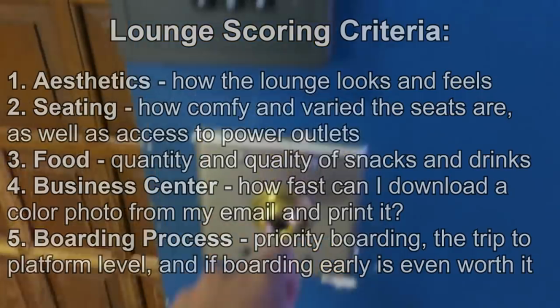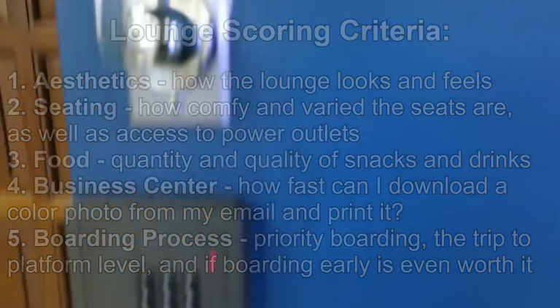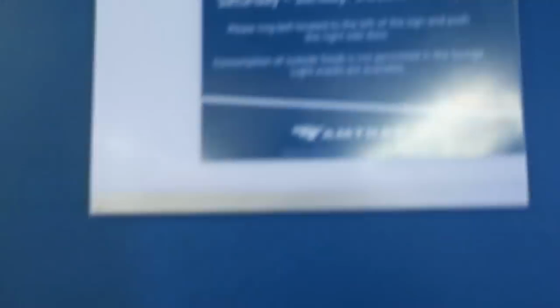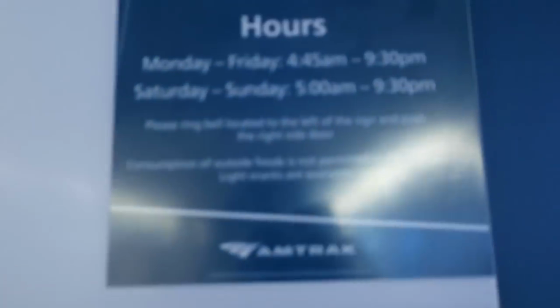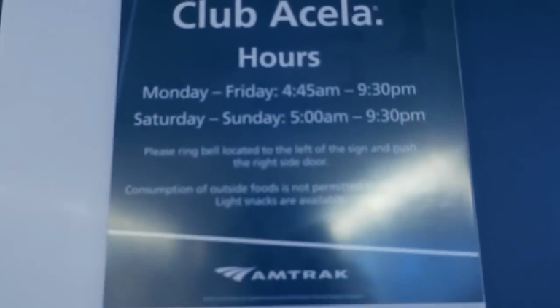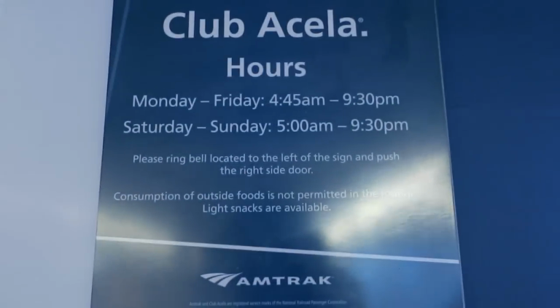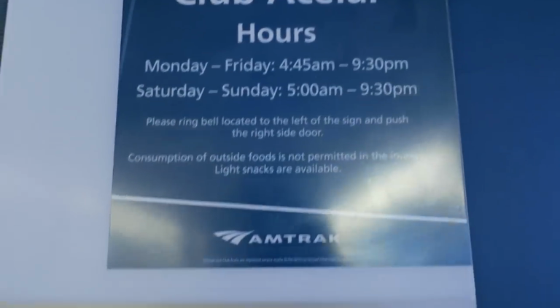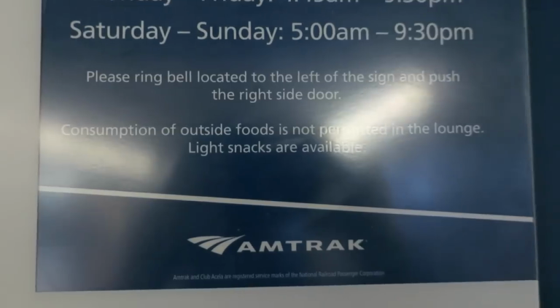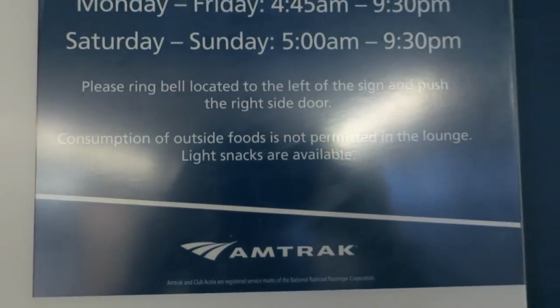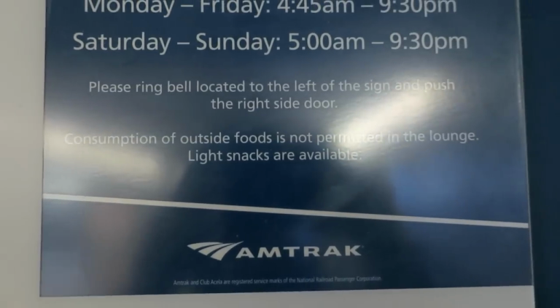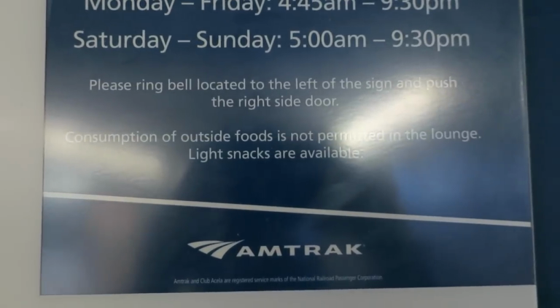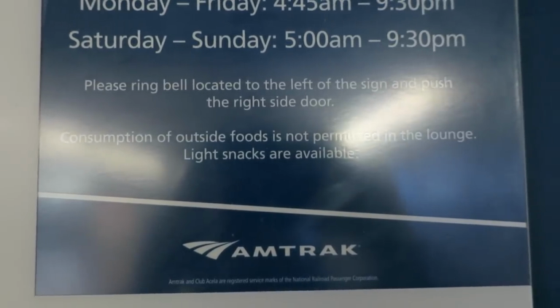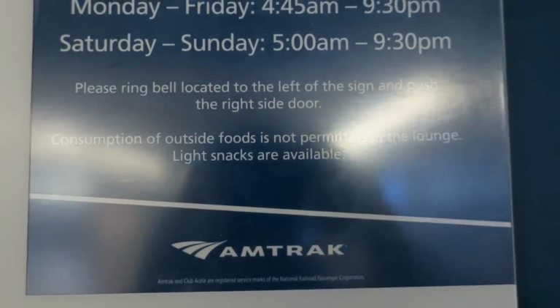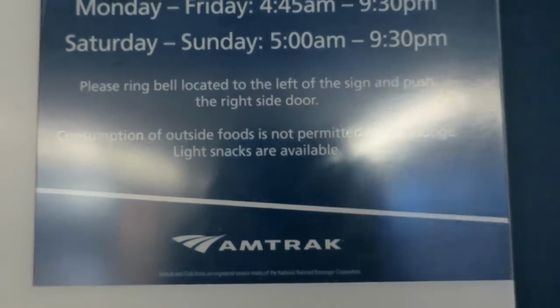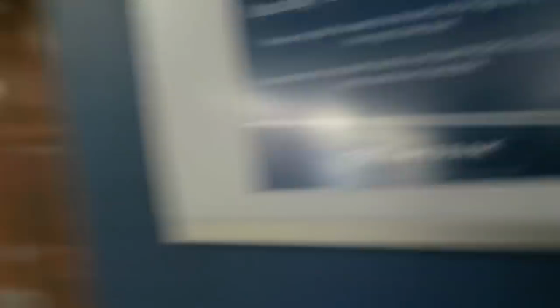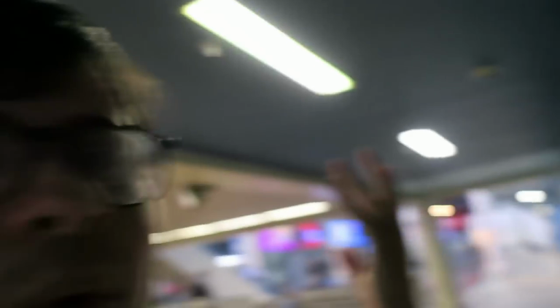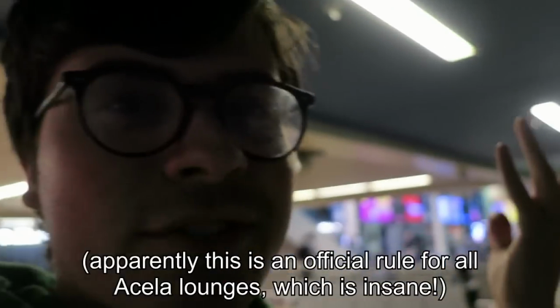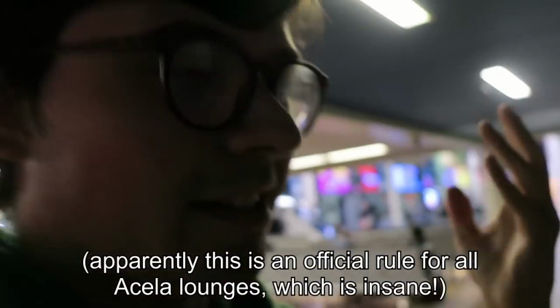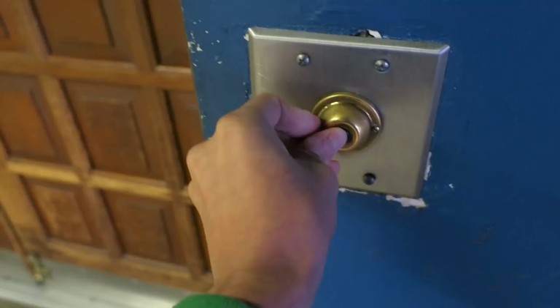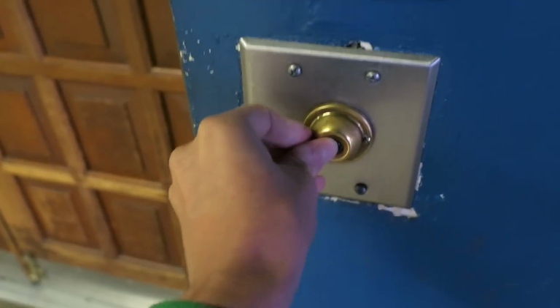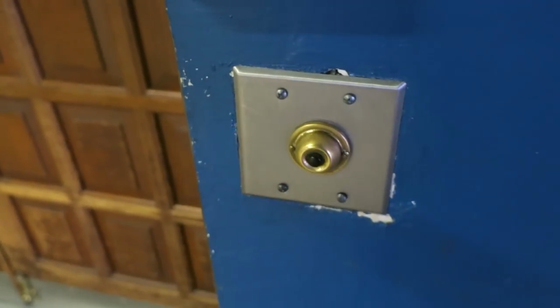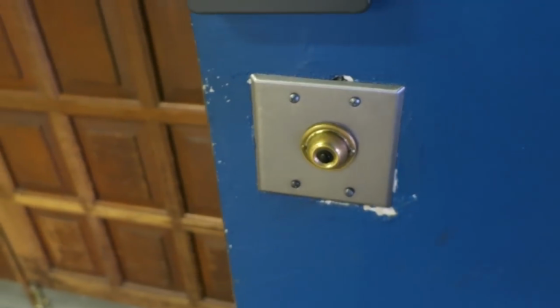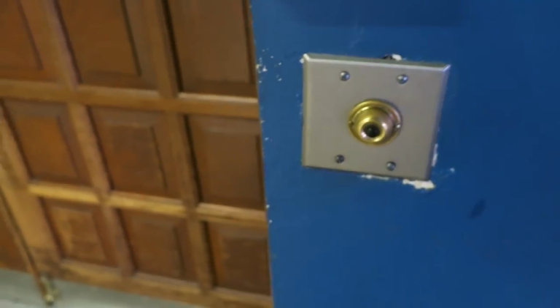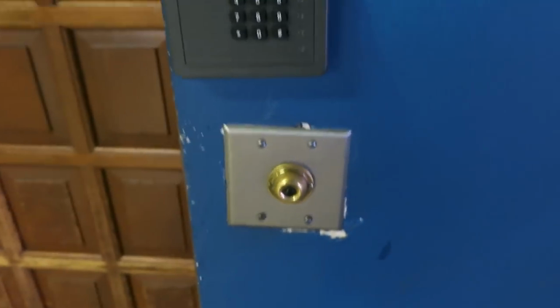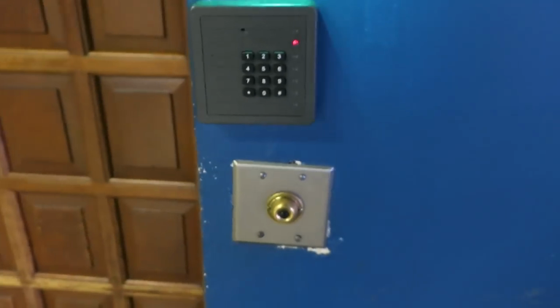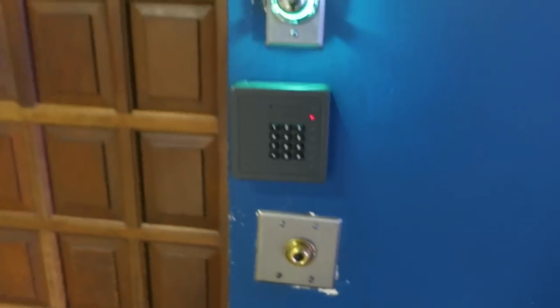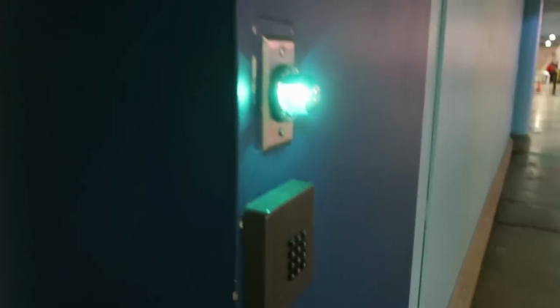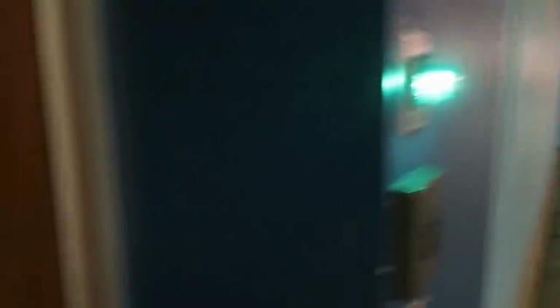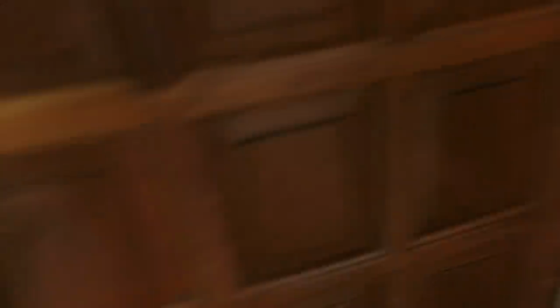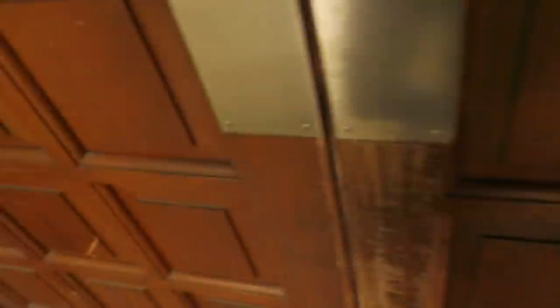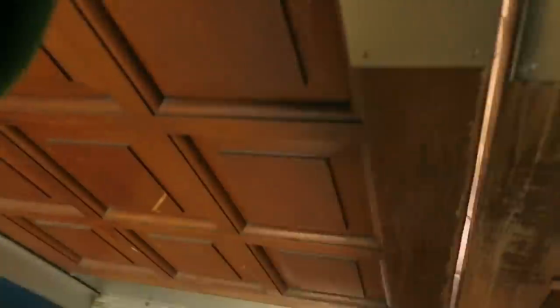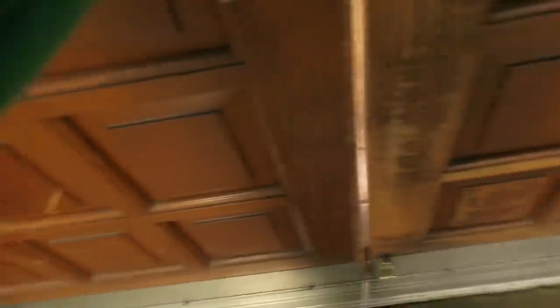I don't even know what I'd do. Please ring bell — look to the left to the side. Consumption of outside food is not permitted in the lounge. Why? That's ridiculous. It's turned green when I rang, so let's go in.